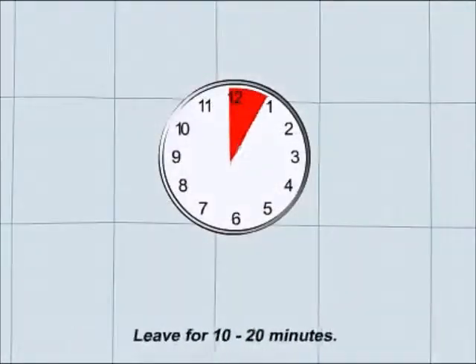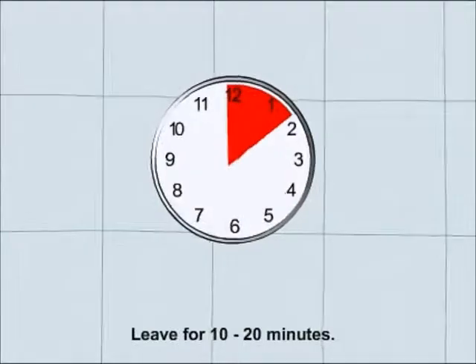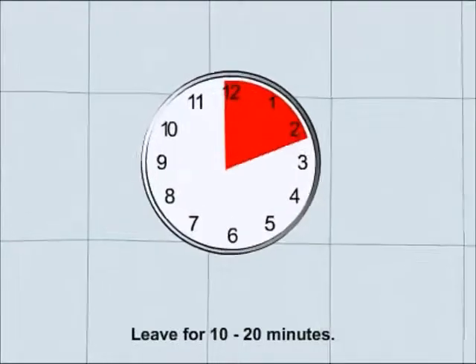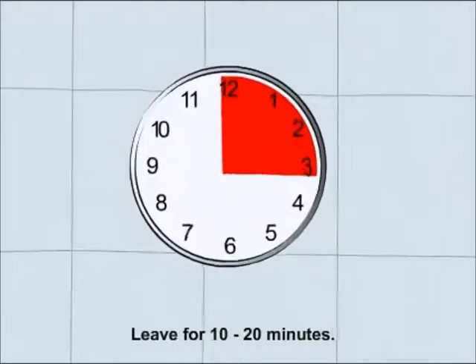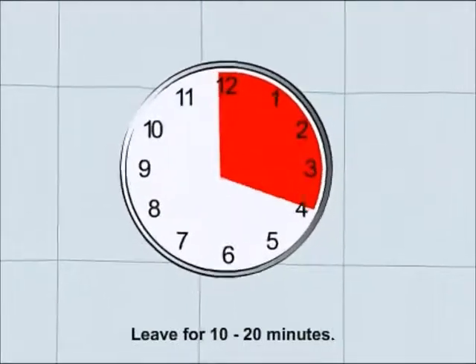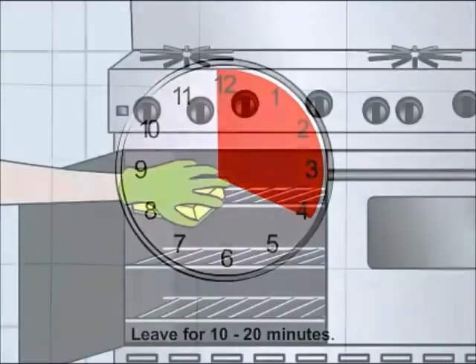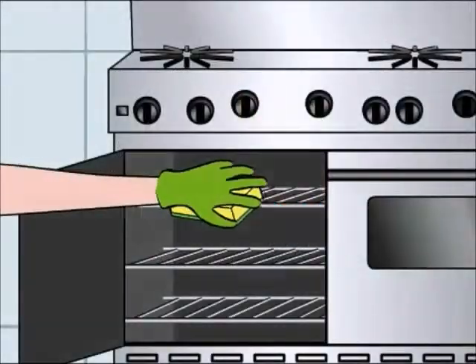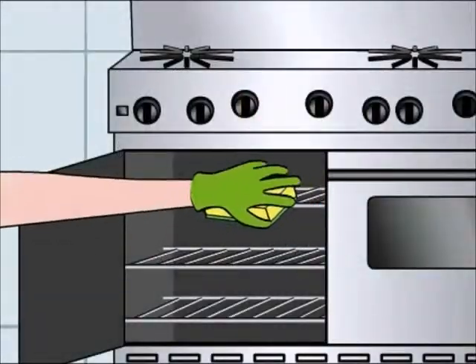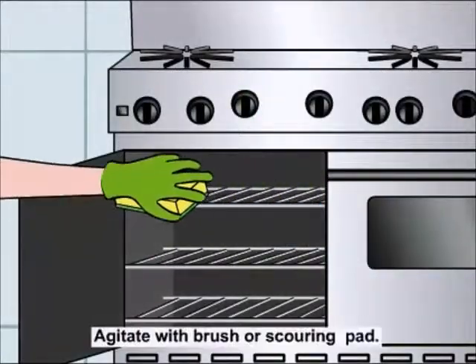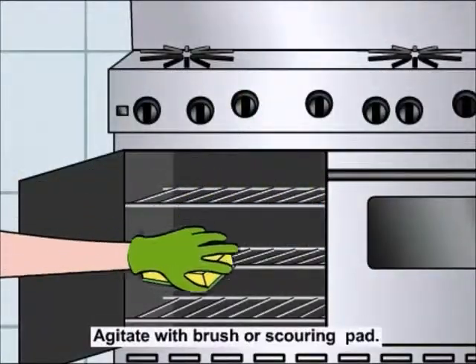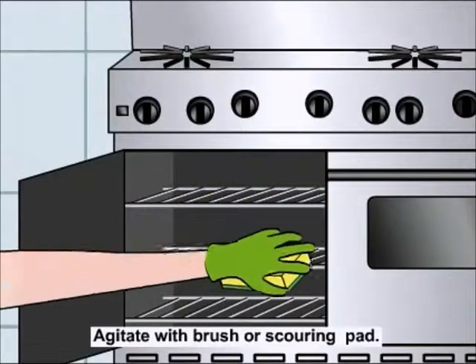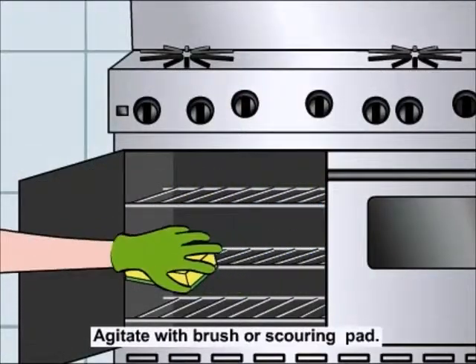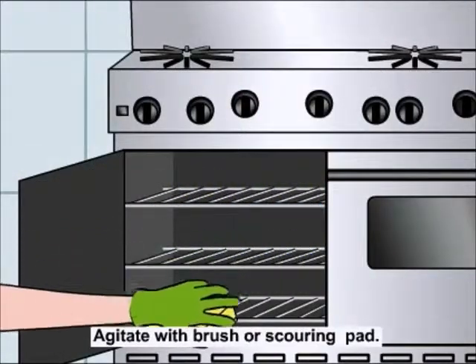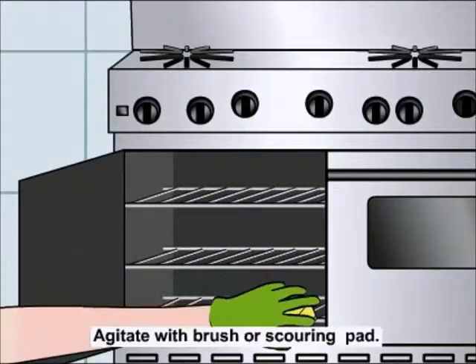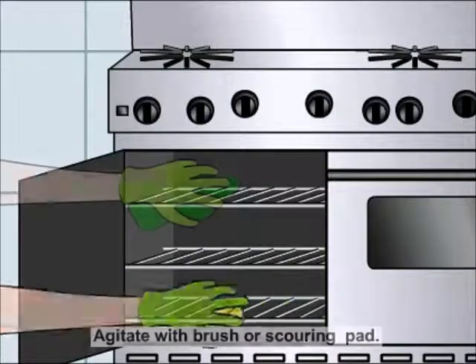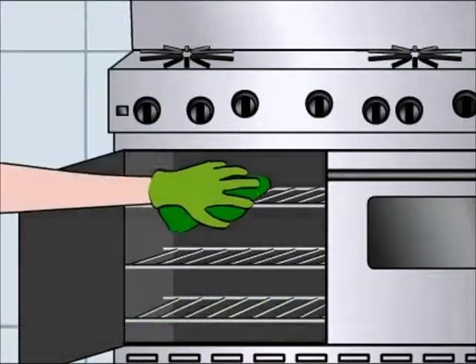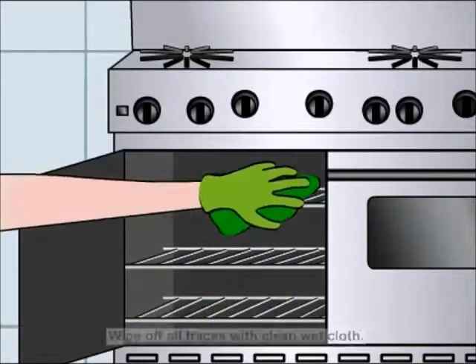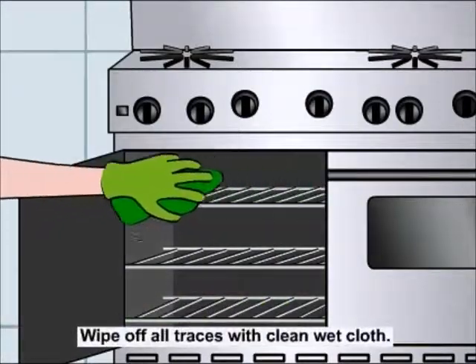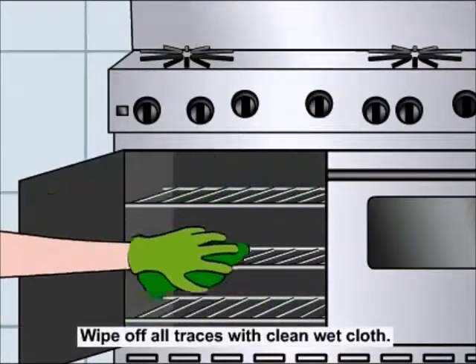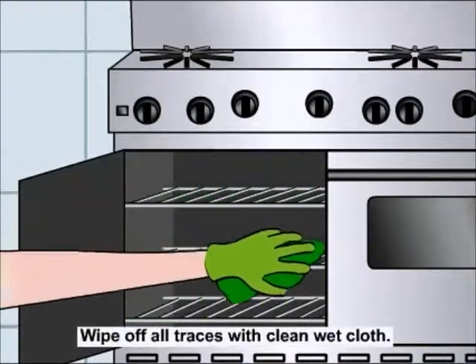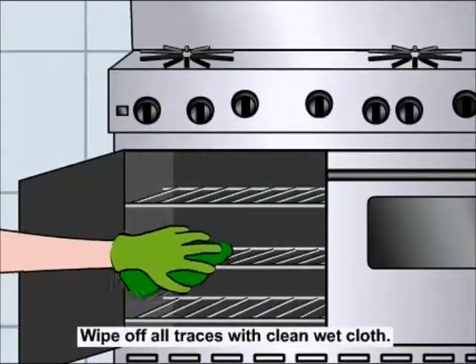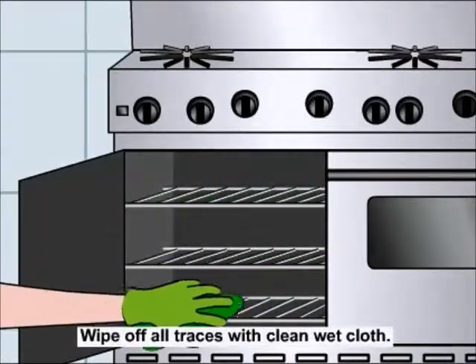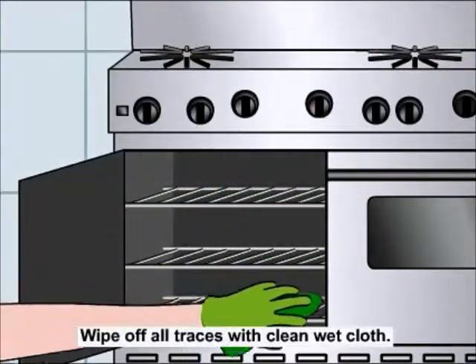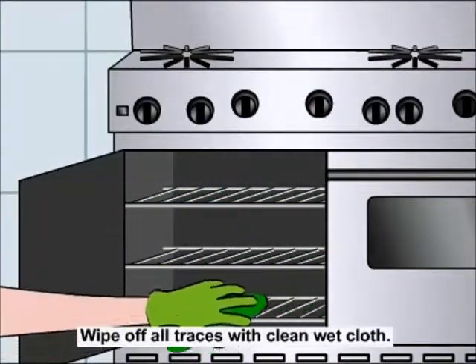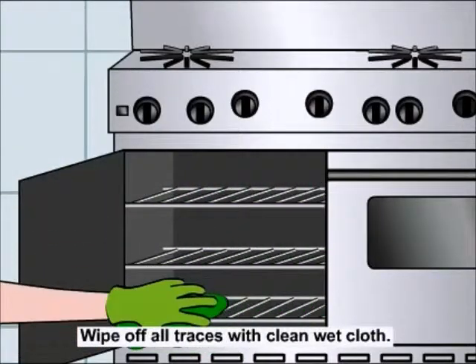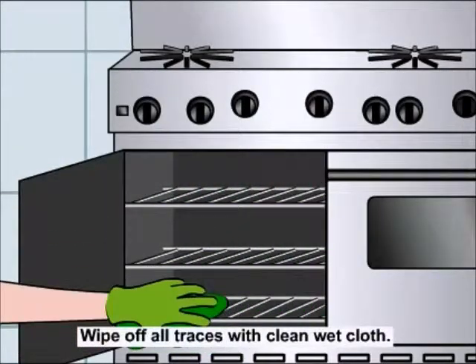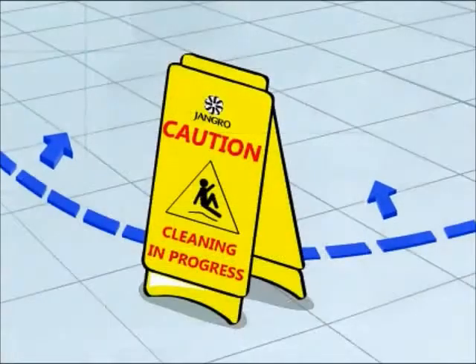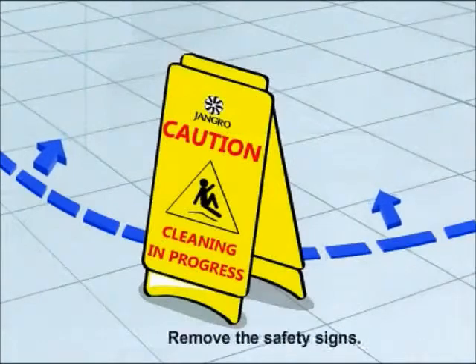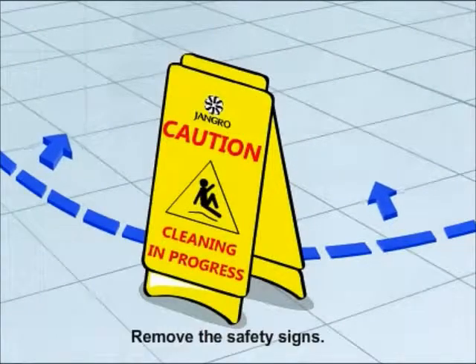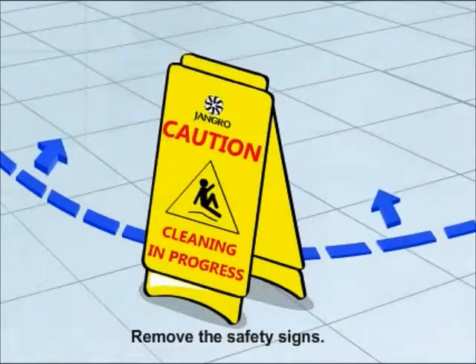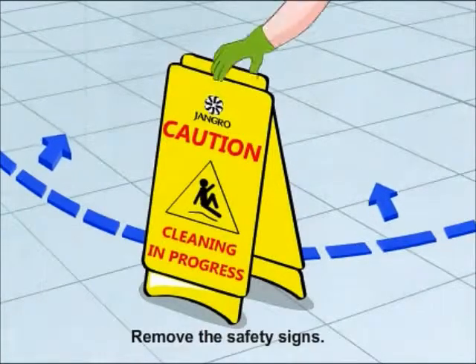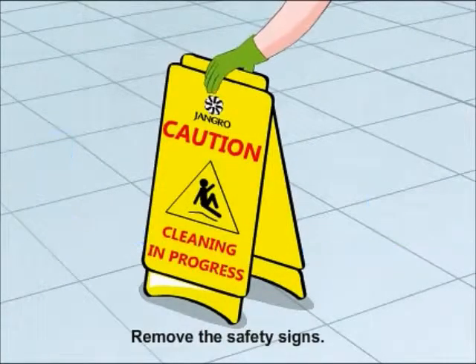Leave for 10 to 20 minutes. Agitate with a brush or scouring pad. Wipe off all traces with a clean wet cloth. When finished, remove the safety signs.